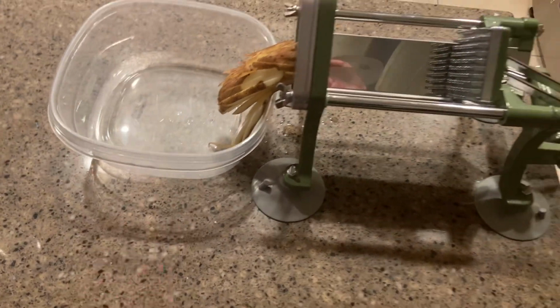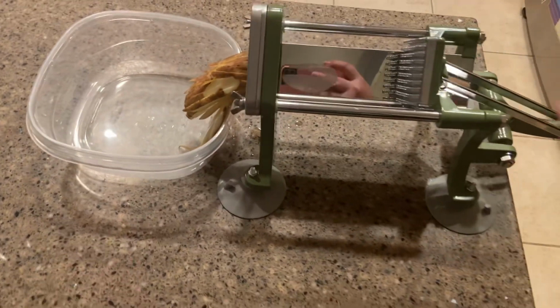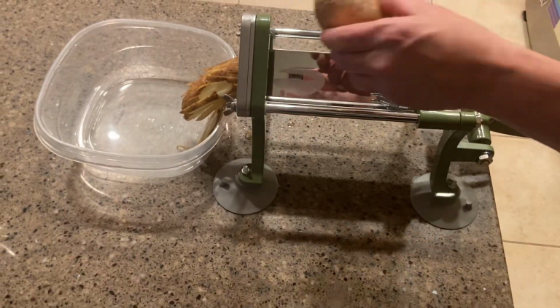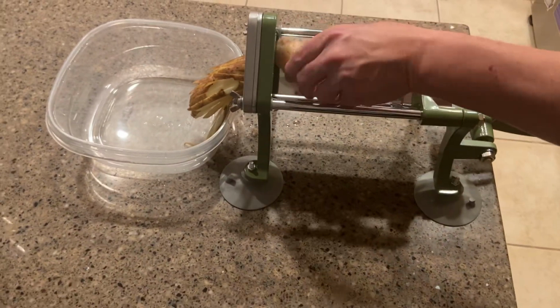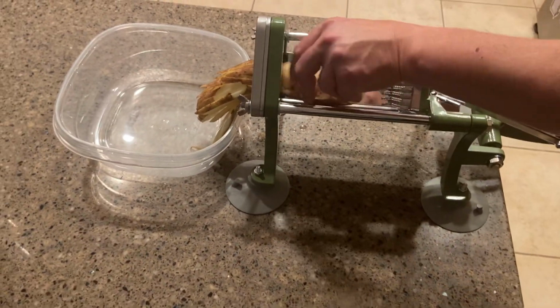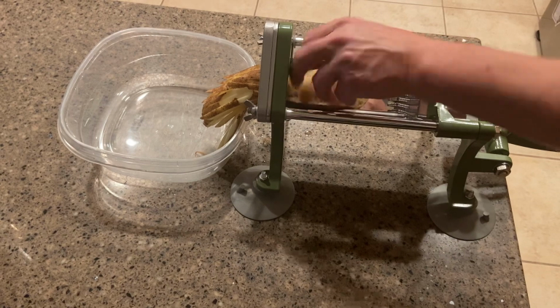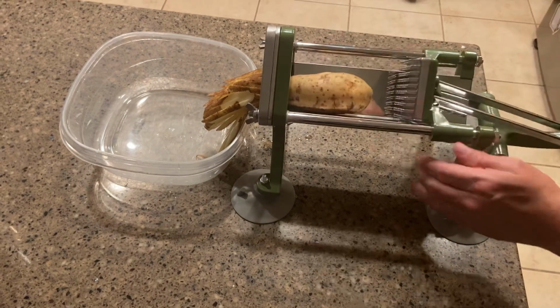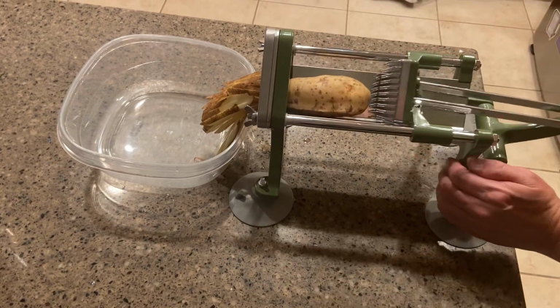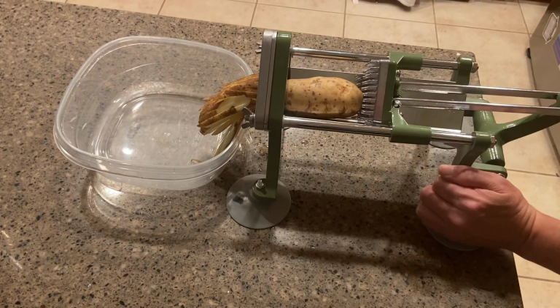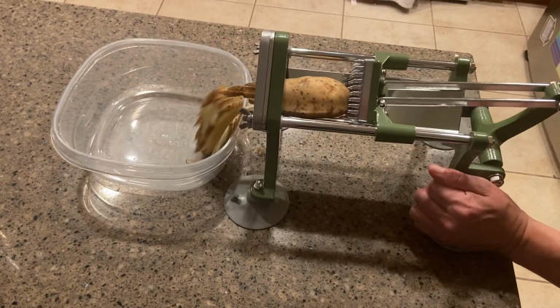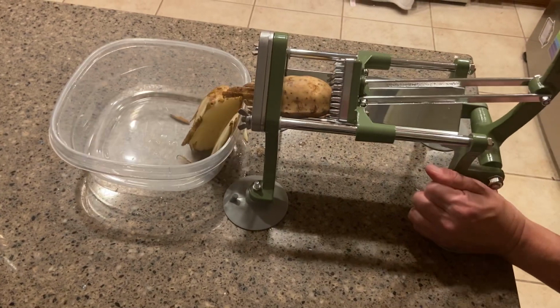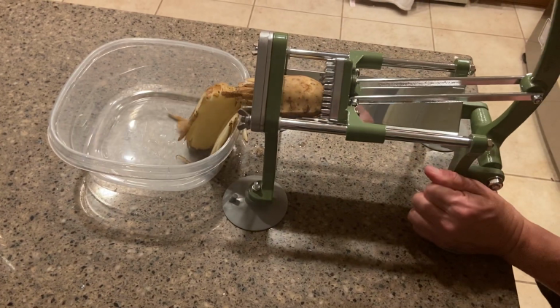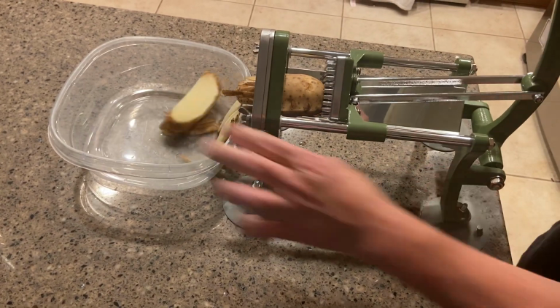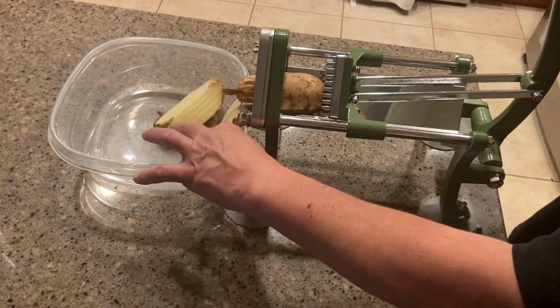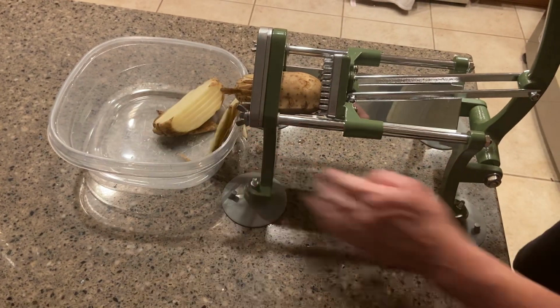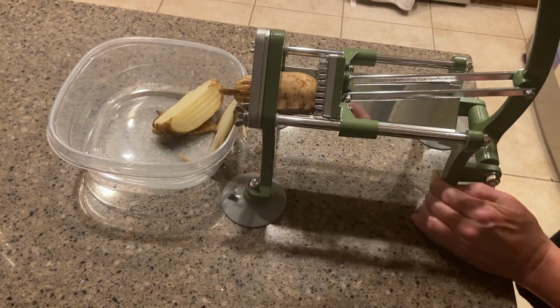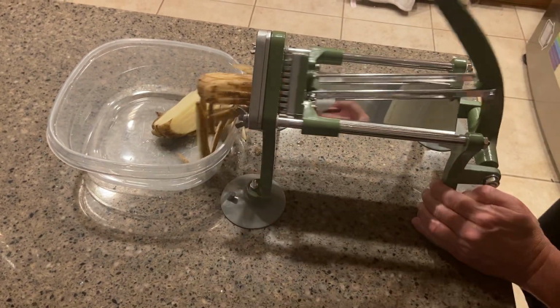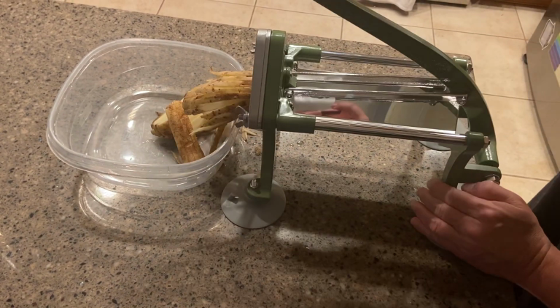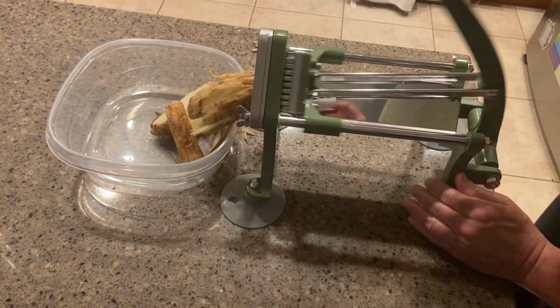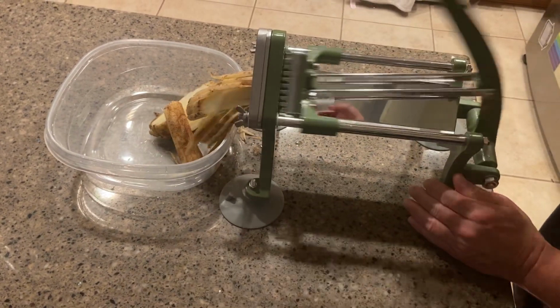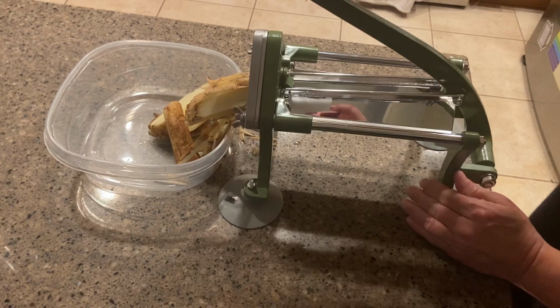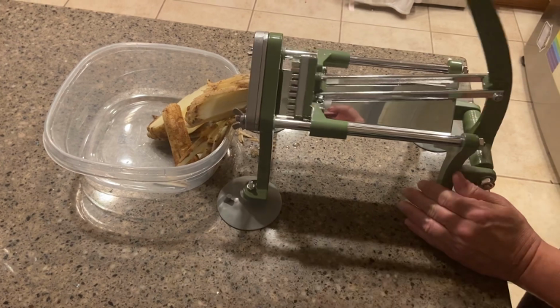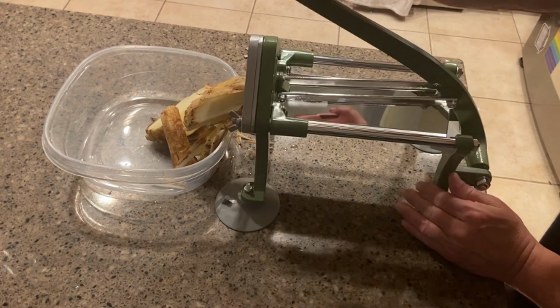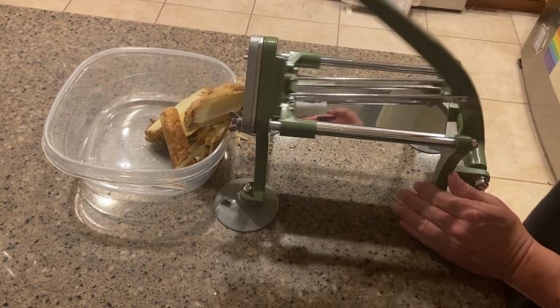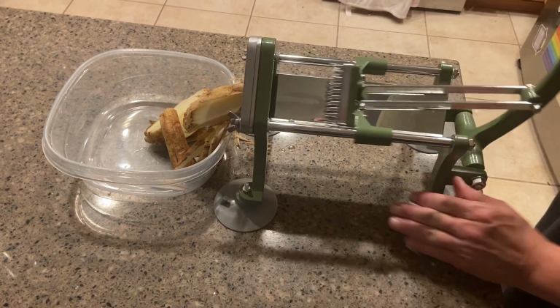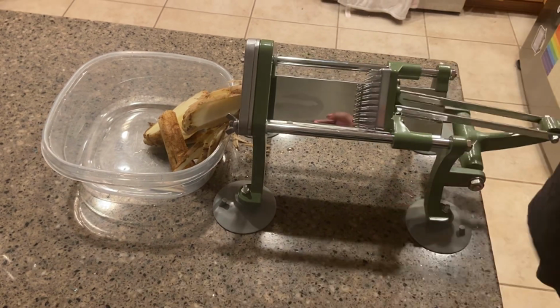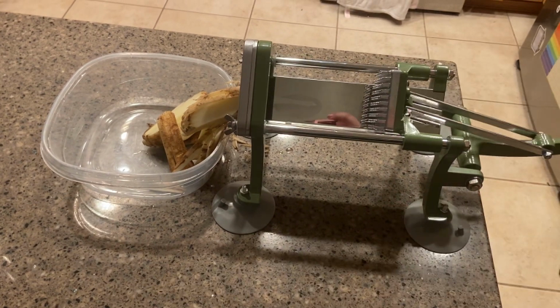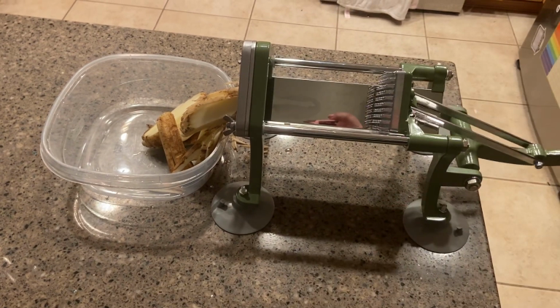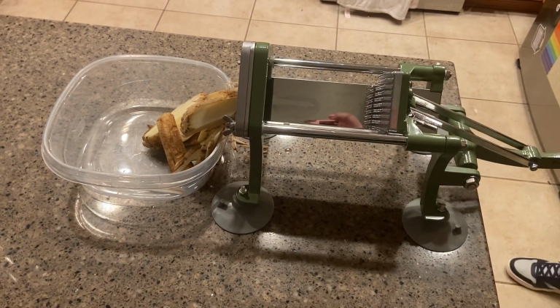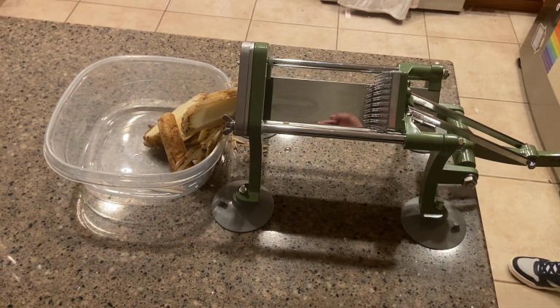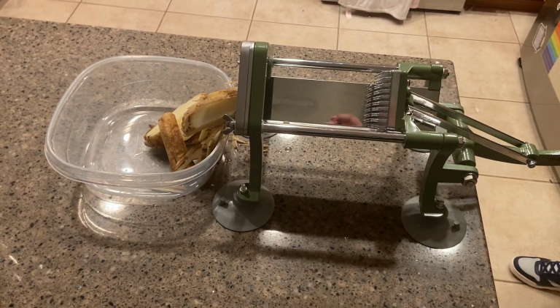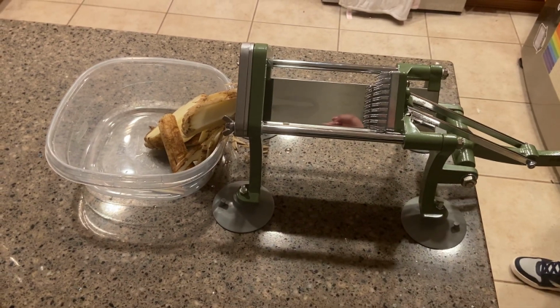We'll just do one more to show you again. There are also different kinds of blades, so you can make different kinds of fries. Thank you for watching.